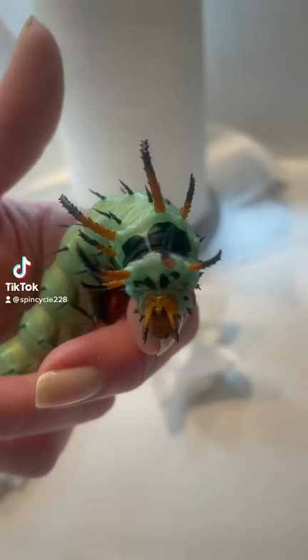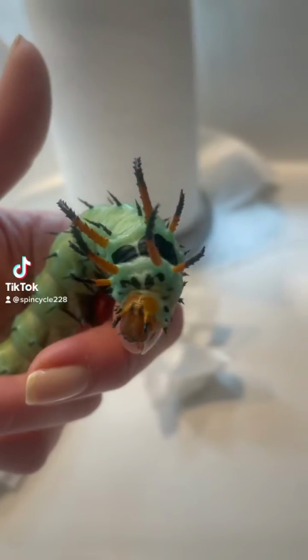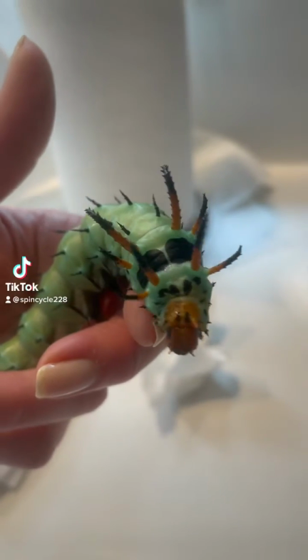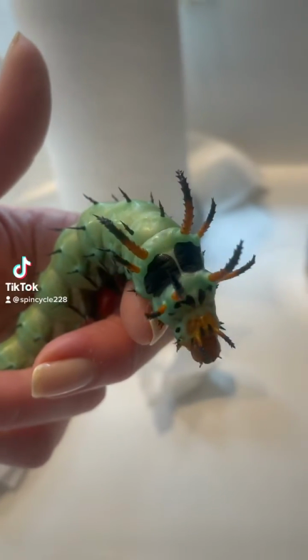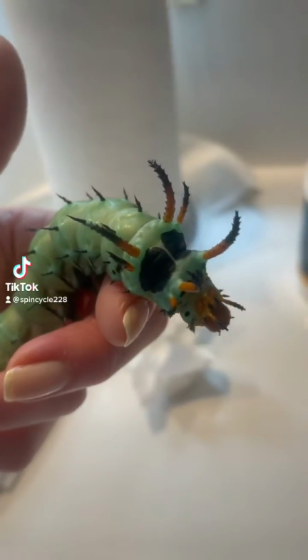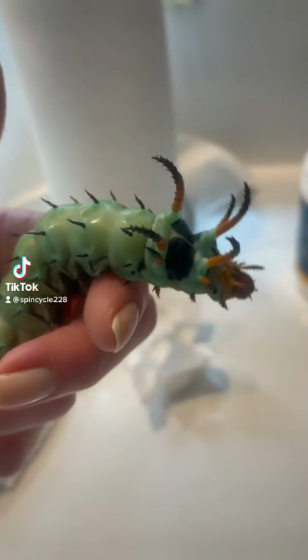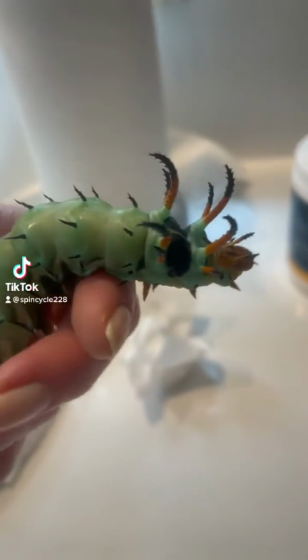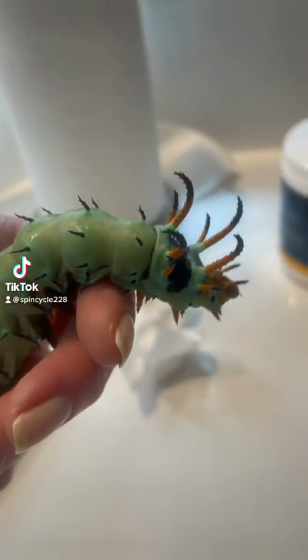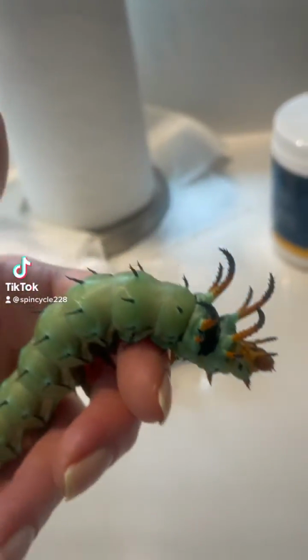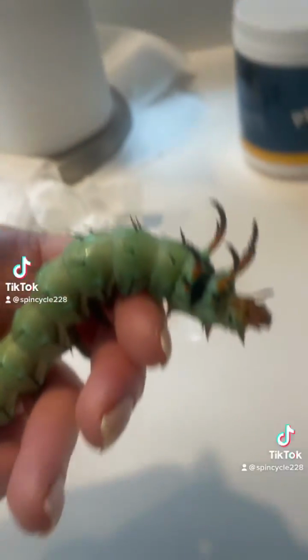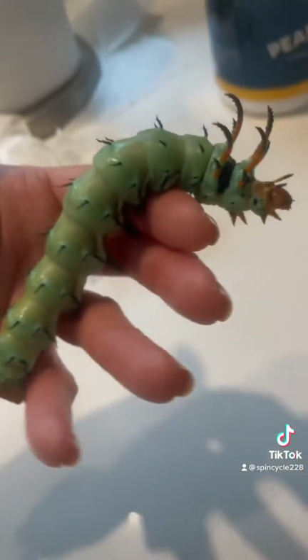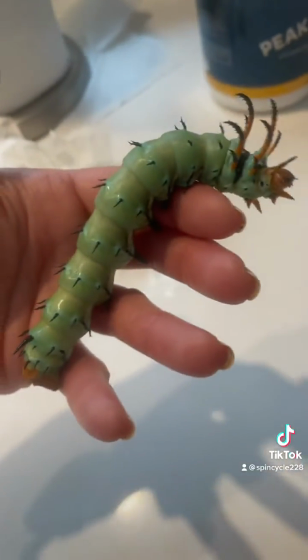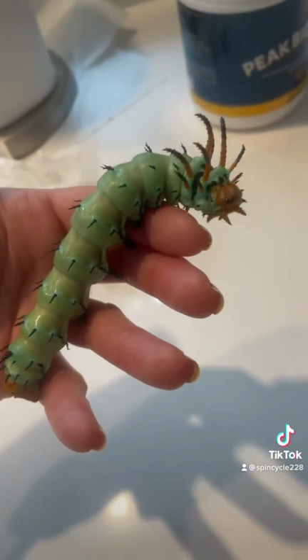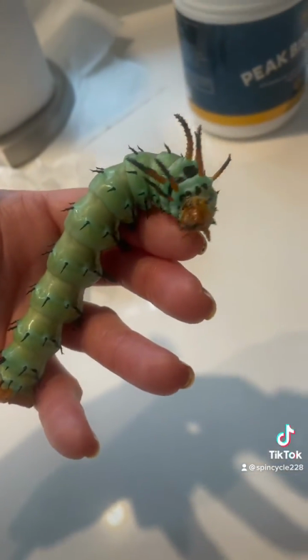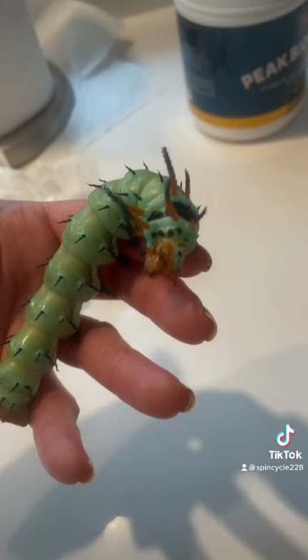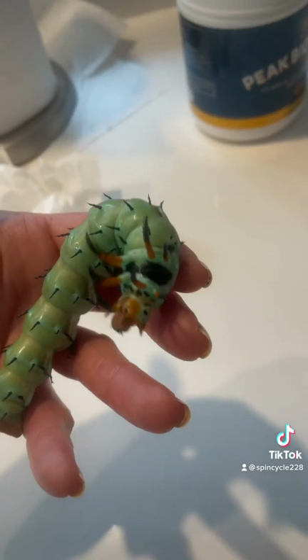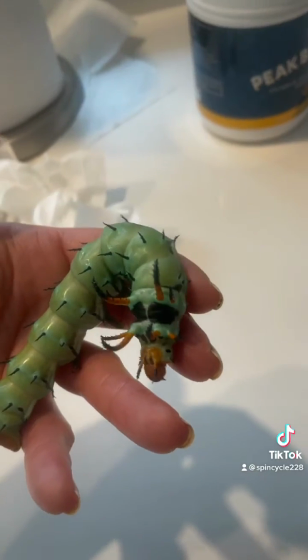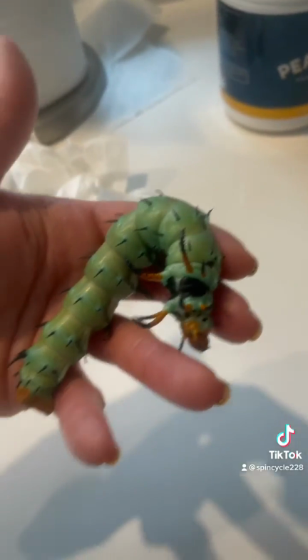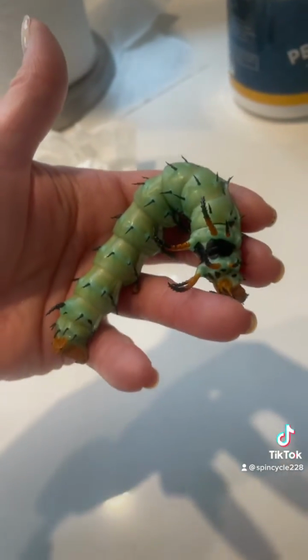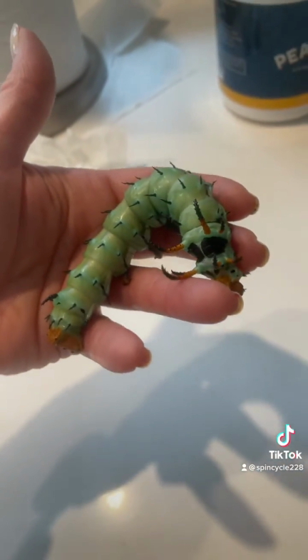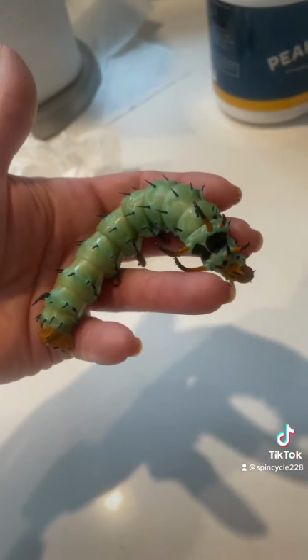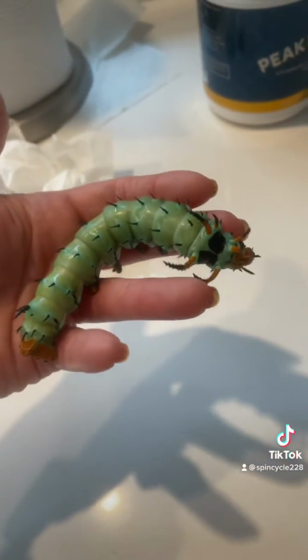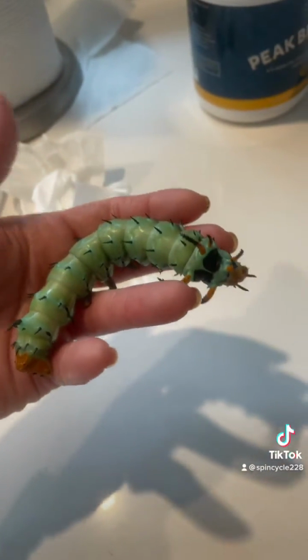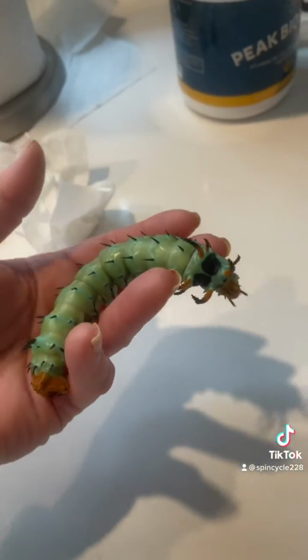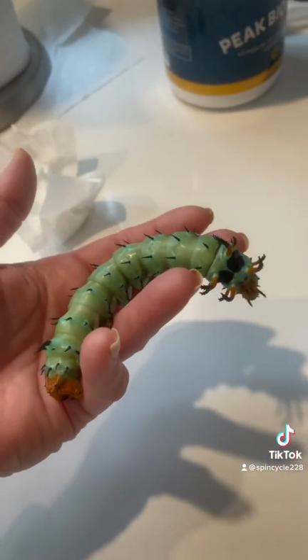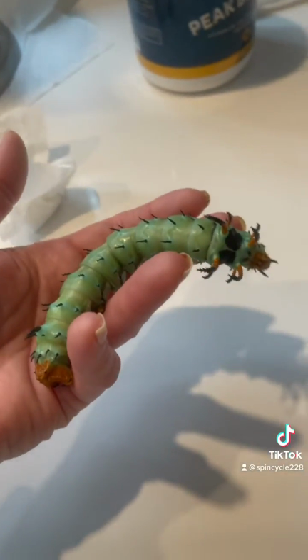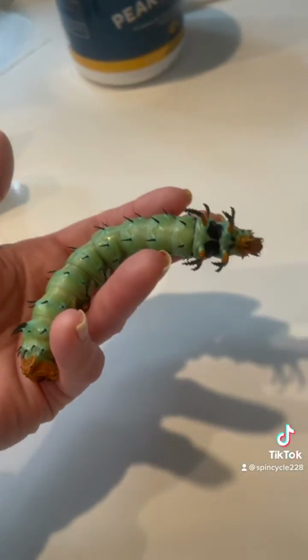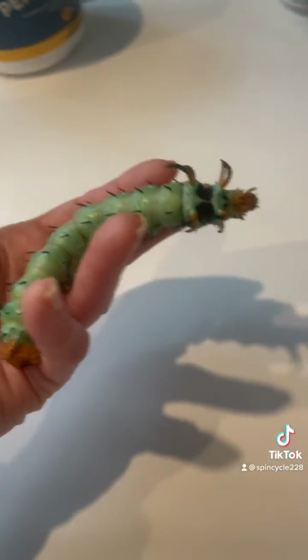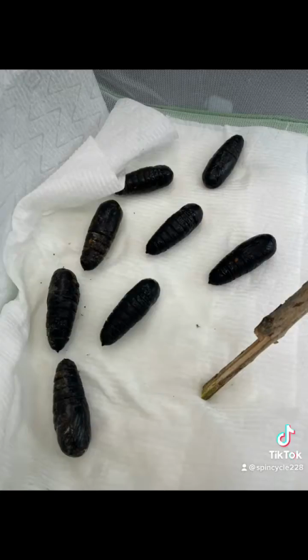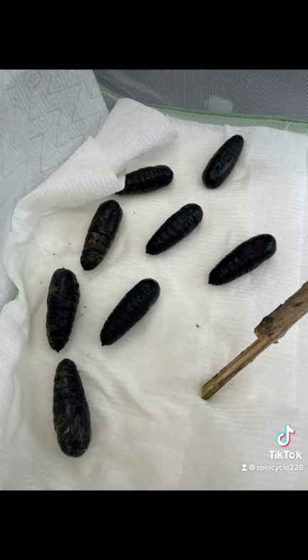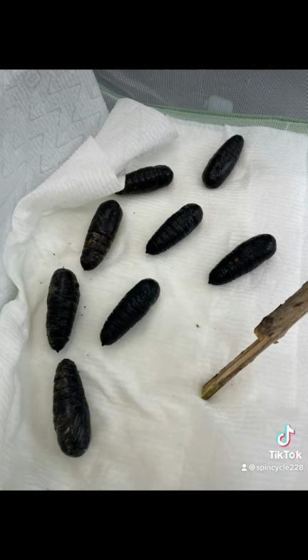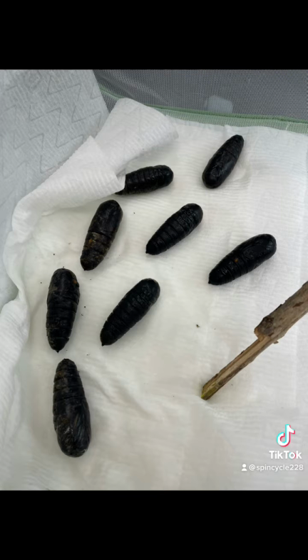Hey guys, you may remember my hickory horn devils, these big monsters that I've been raising all summer. They eventually turned into pupas, and I've had them for a little over a month.